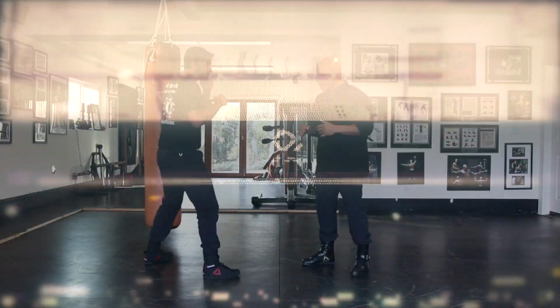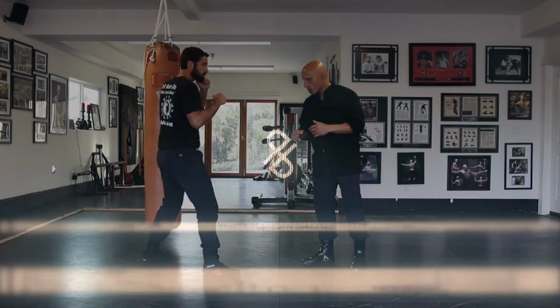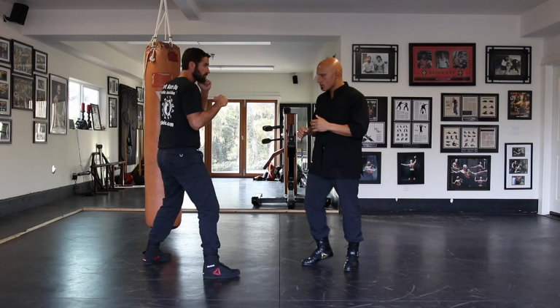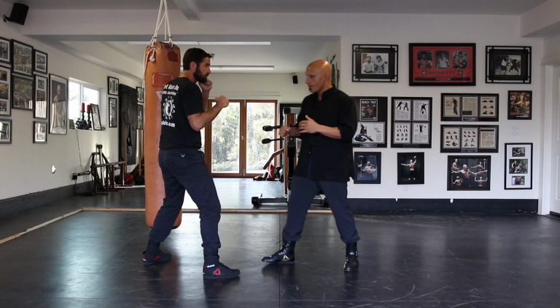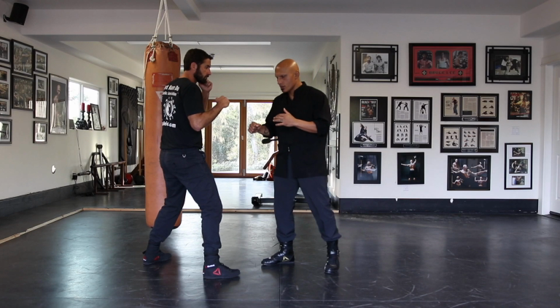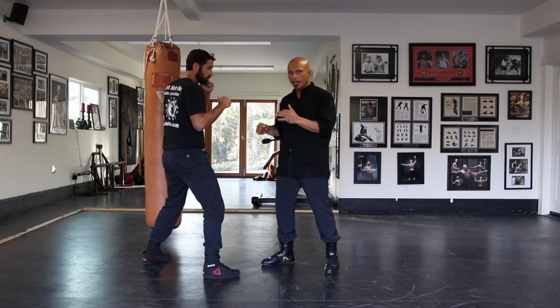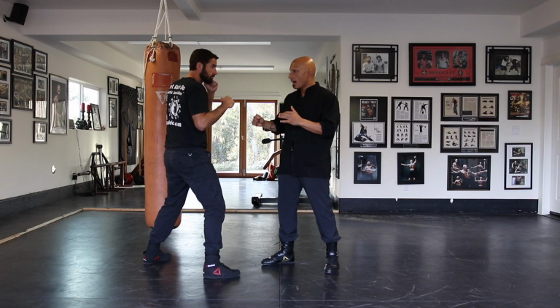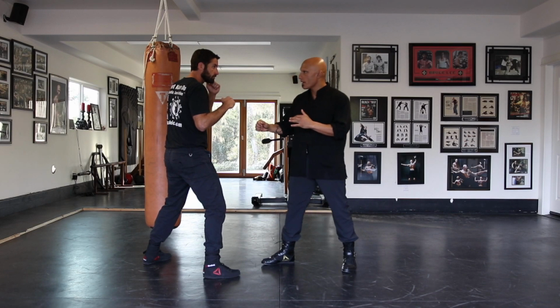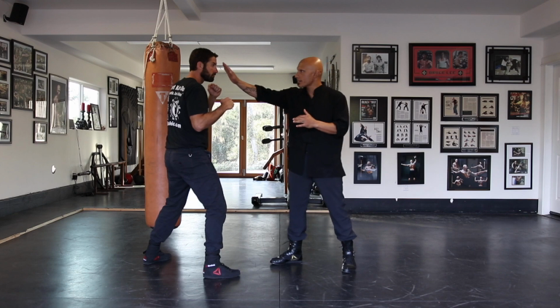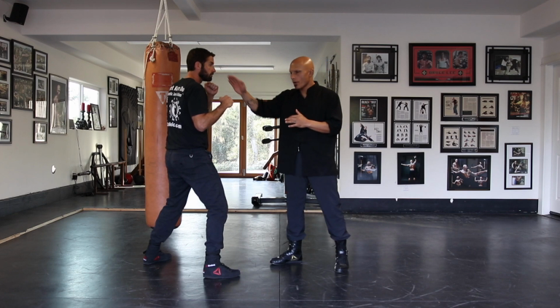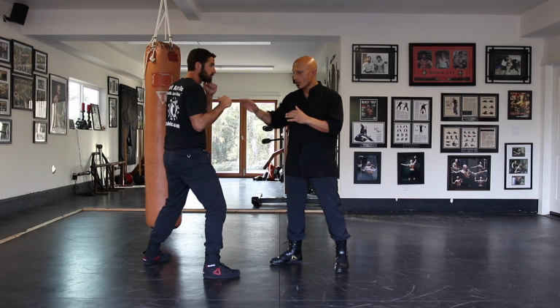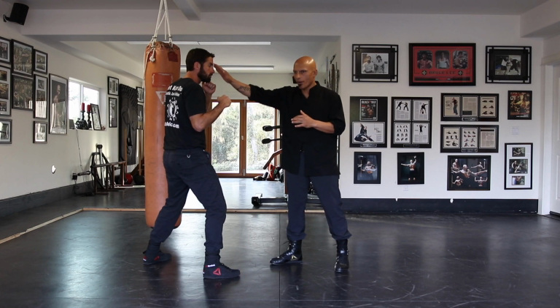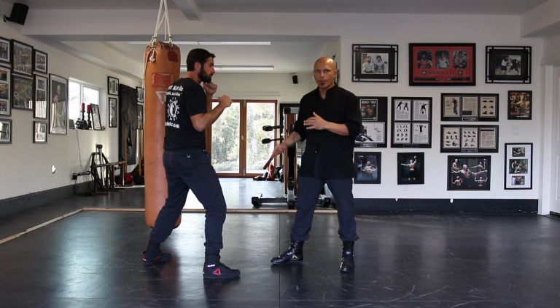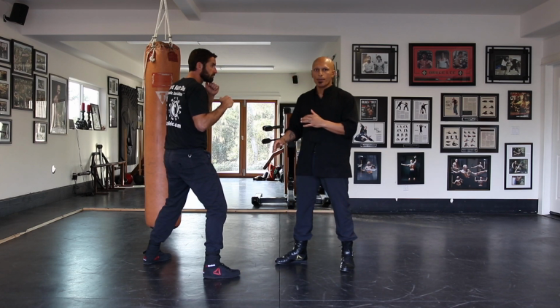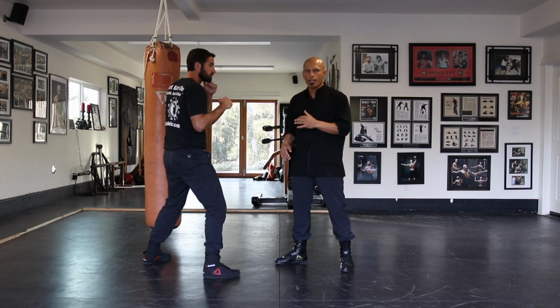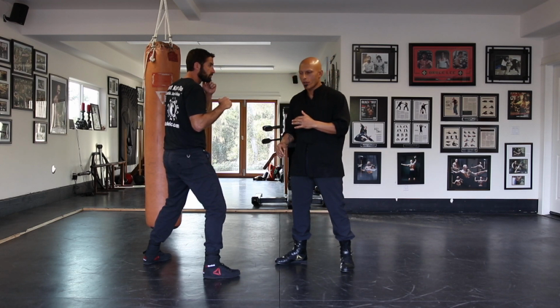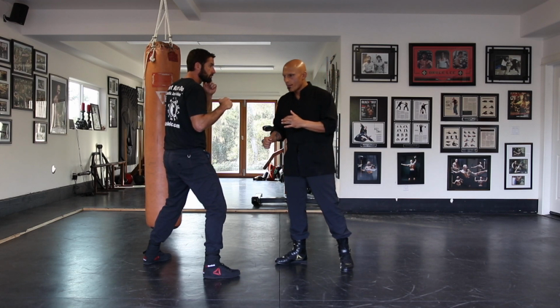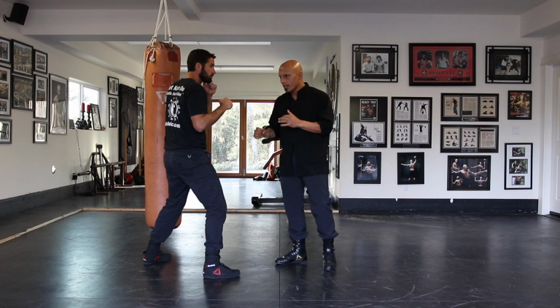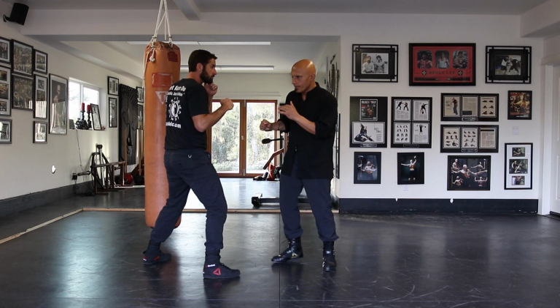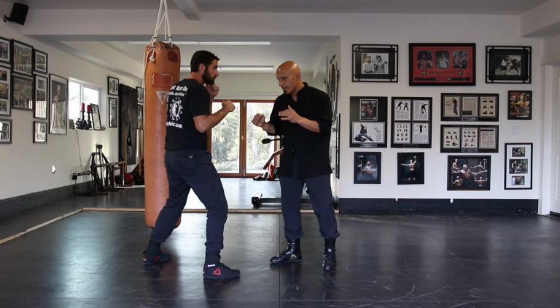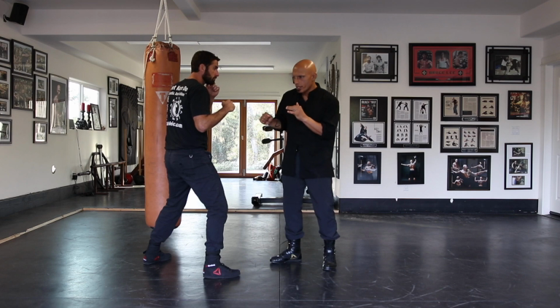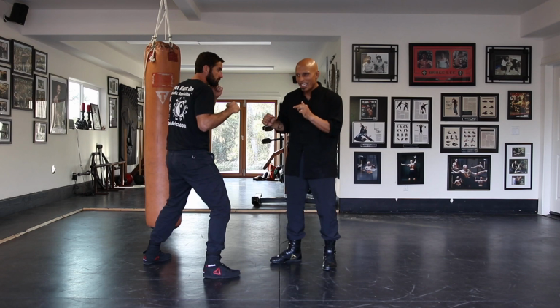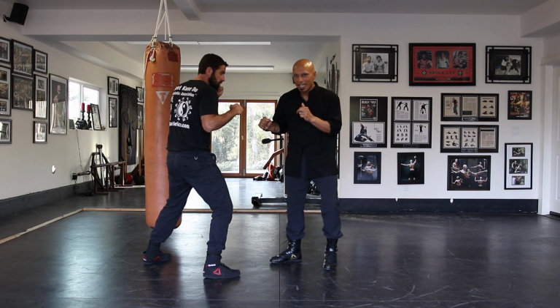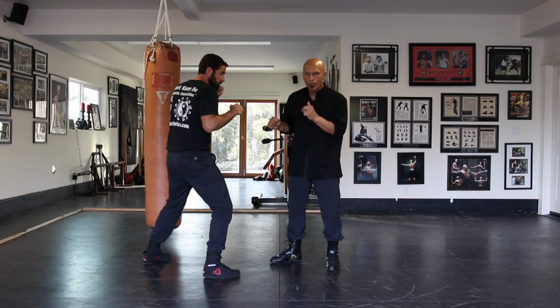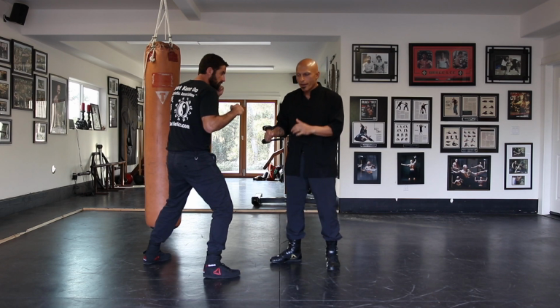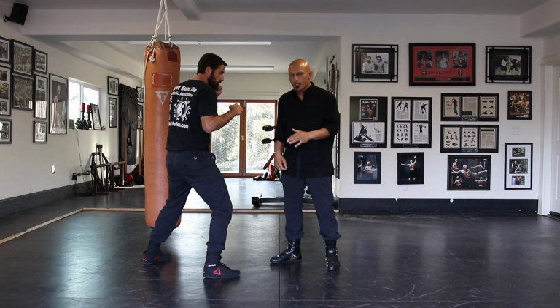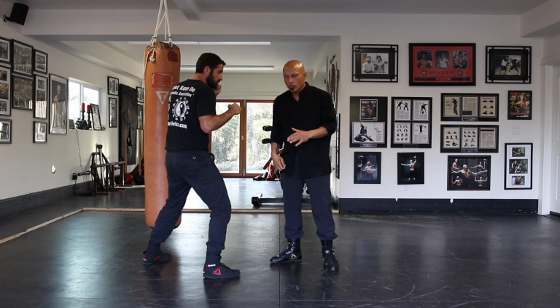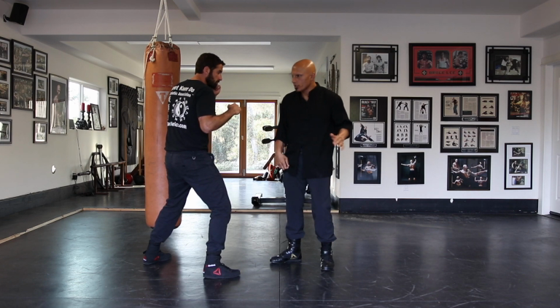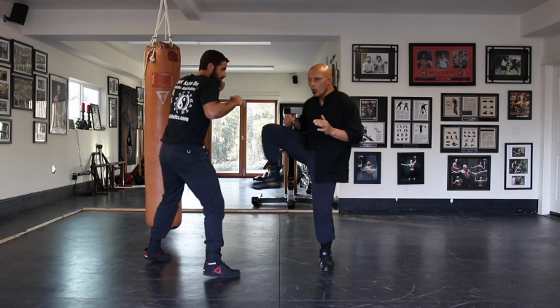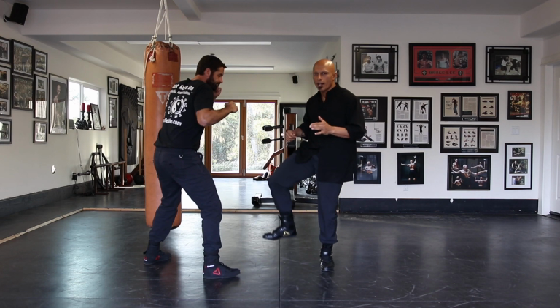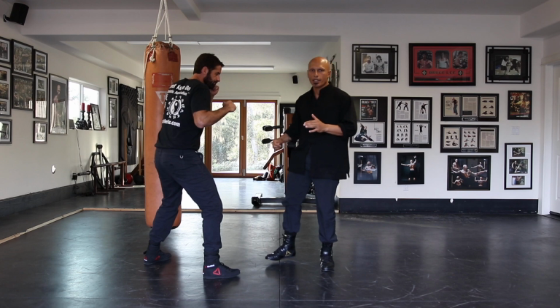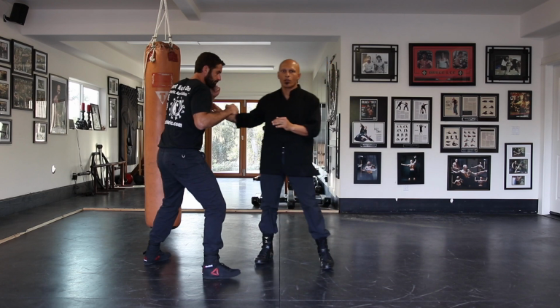The first one is the scoop kick. The scoop kick — I'm here in this same range, my fighting measure. I'm in the fighting measure, but sometimes I might even be just inside it a little bit. It's called a scoop kick. I just scoop my leg up and kick and take the groin.